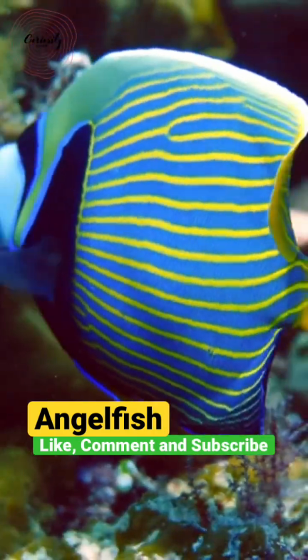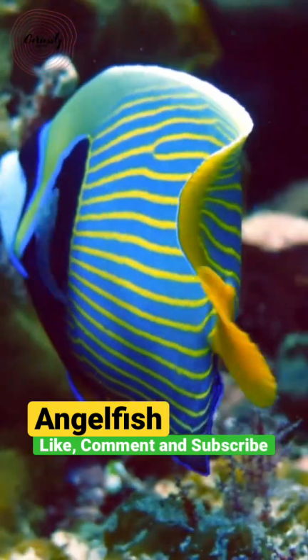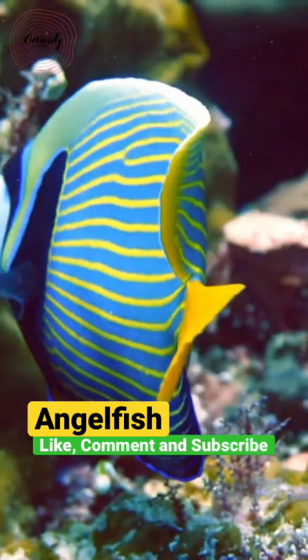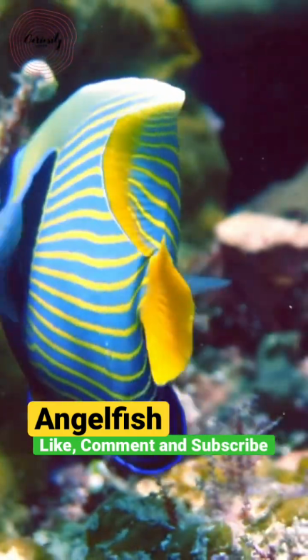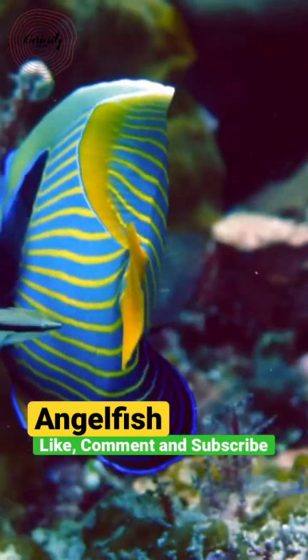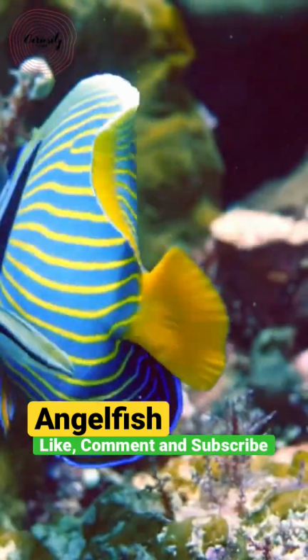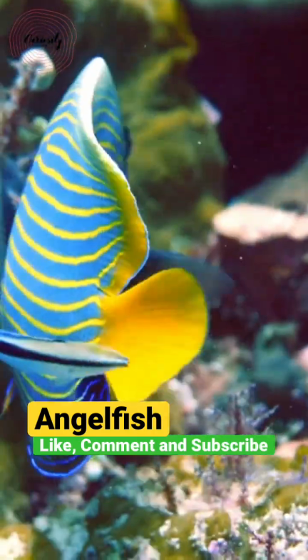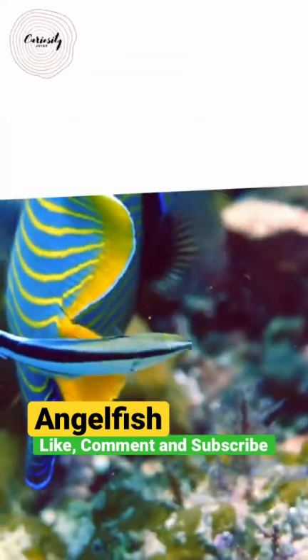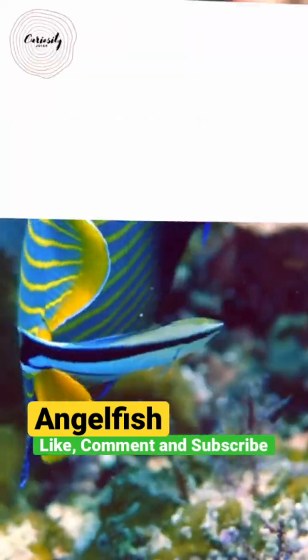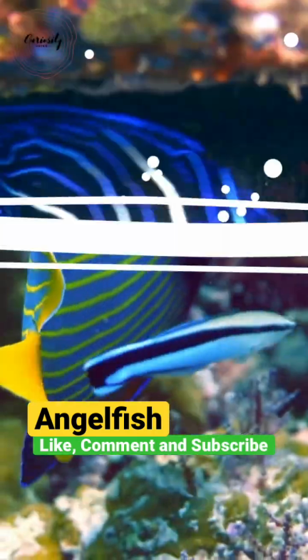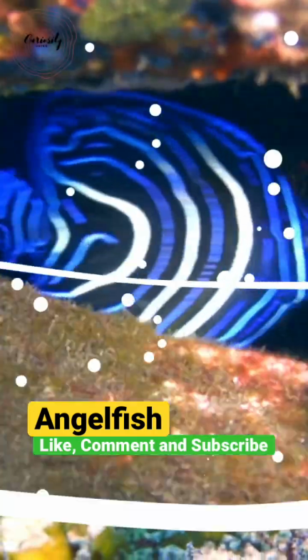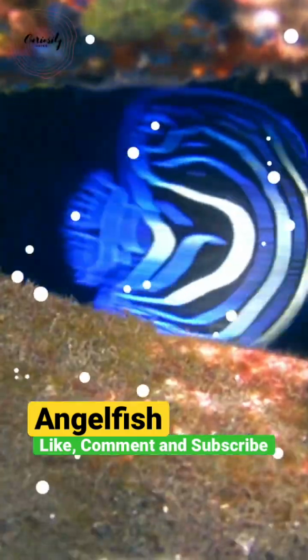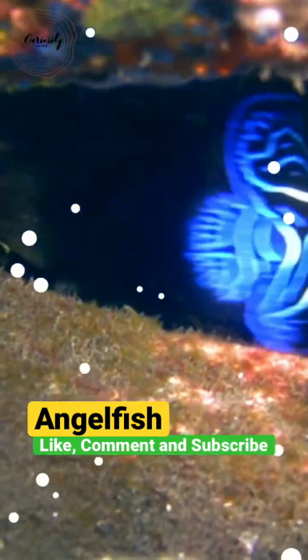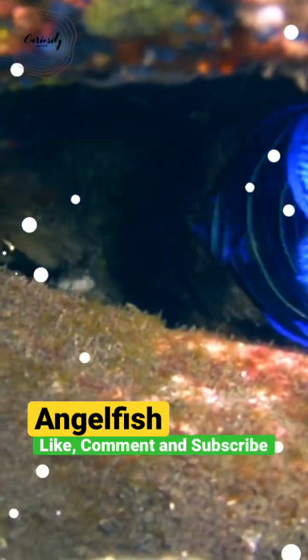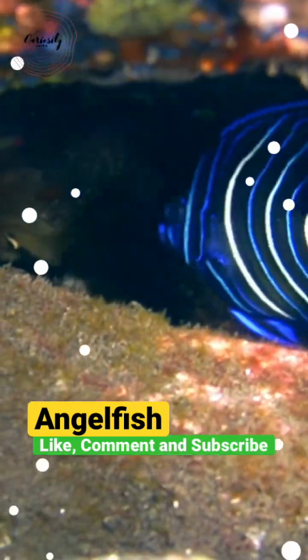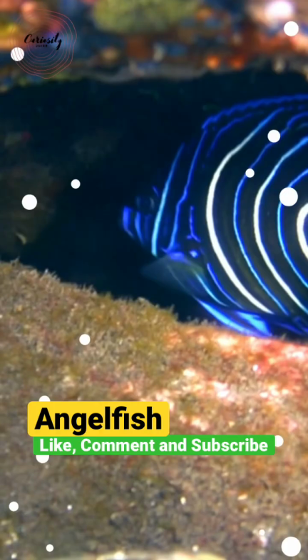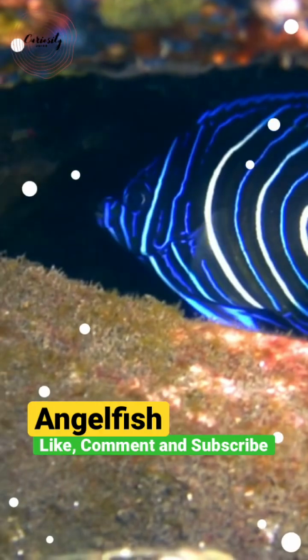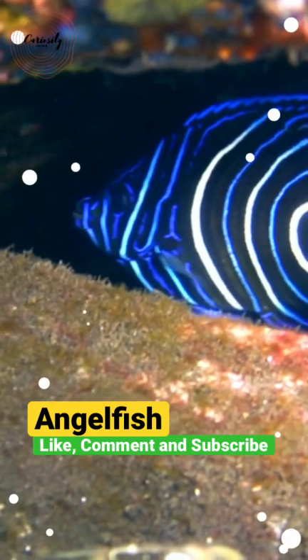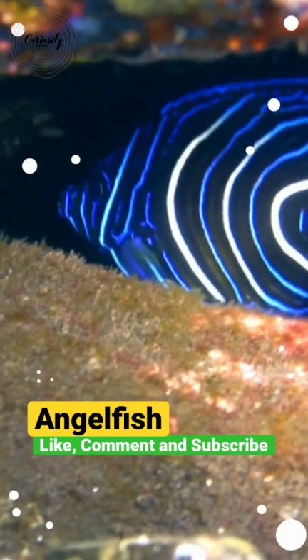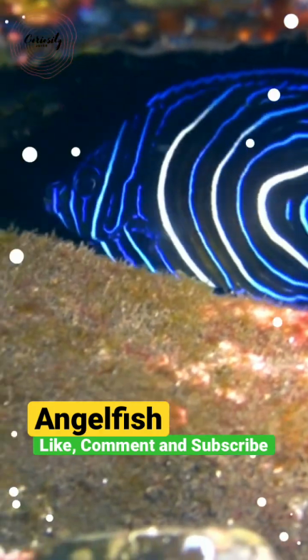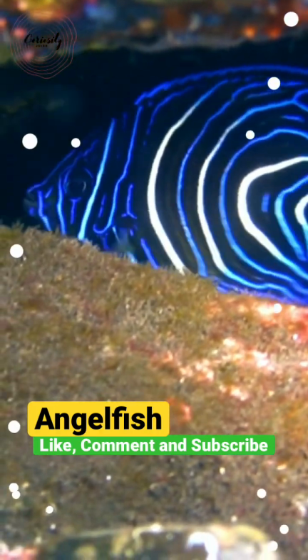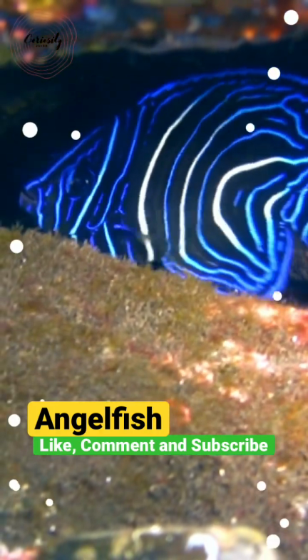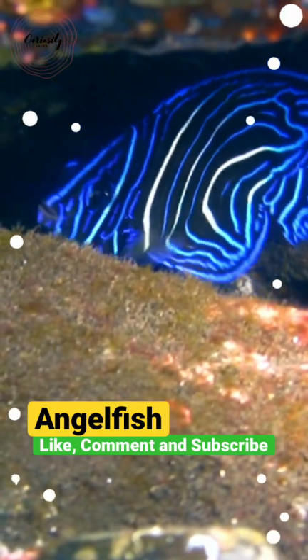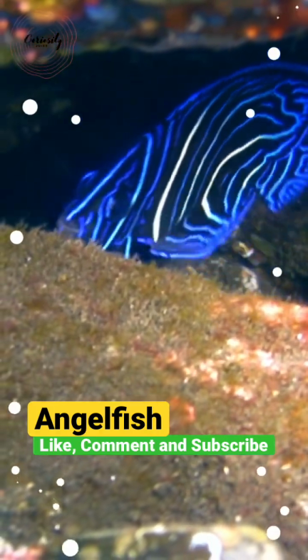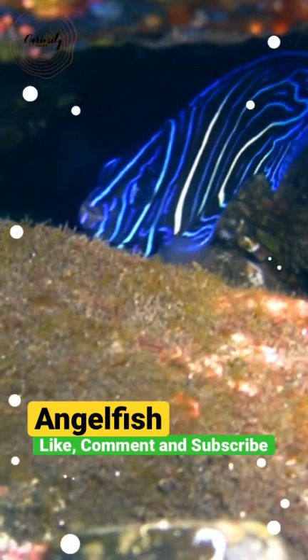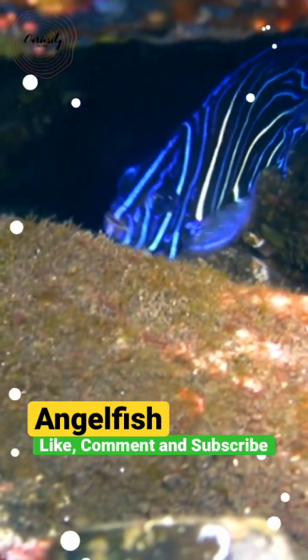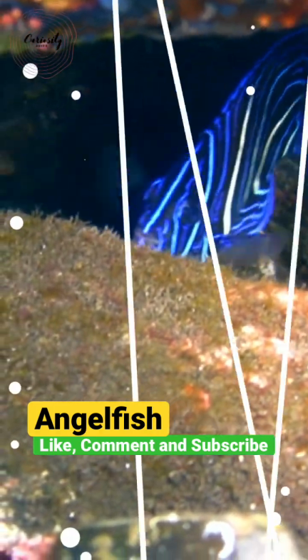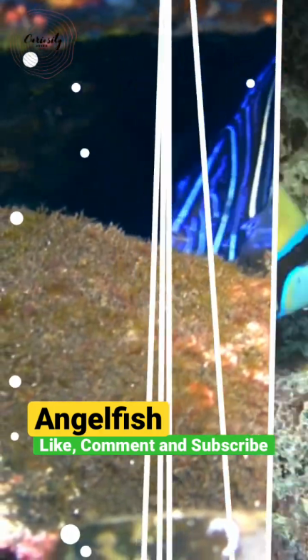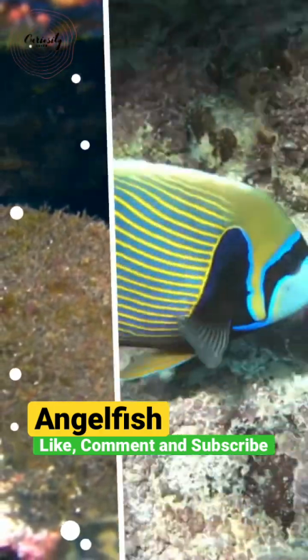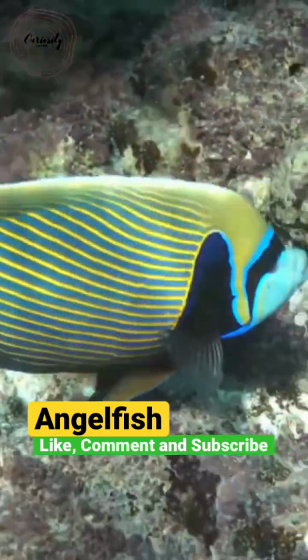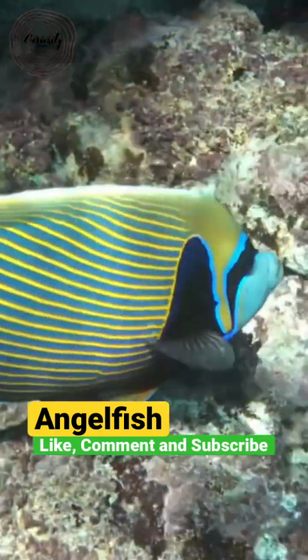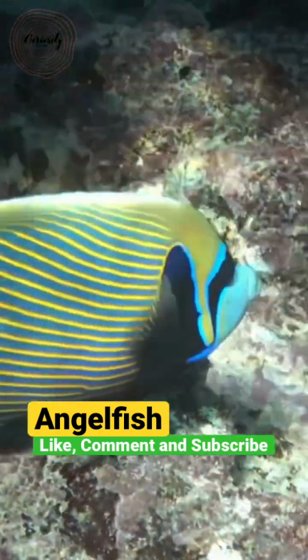An angelfish is a protogynous hermaphrodite. This implies that at some point in her life, a female transforms into a male.